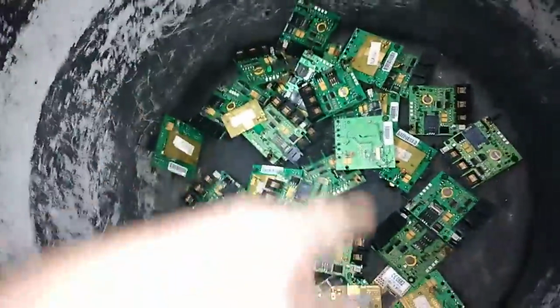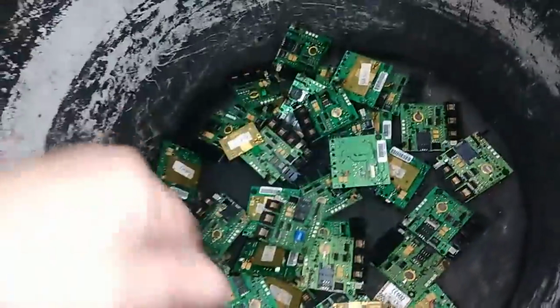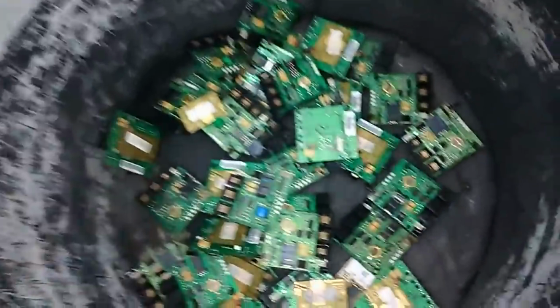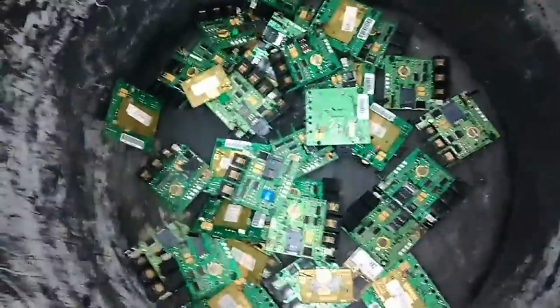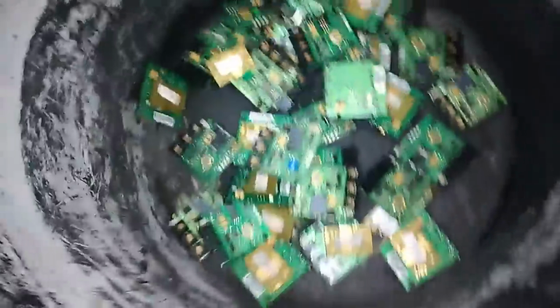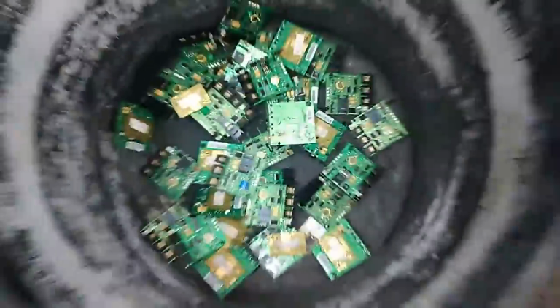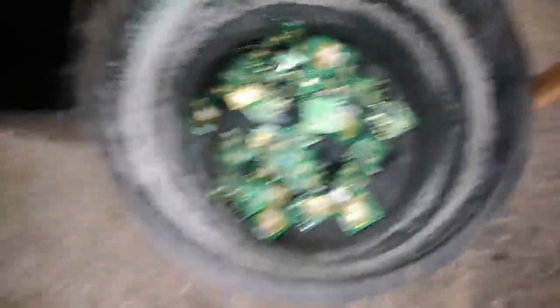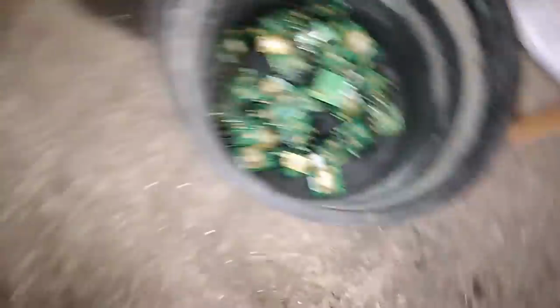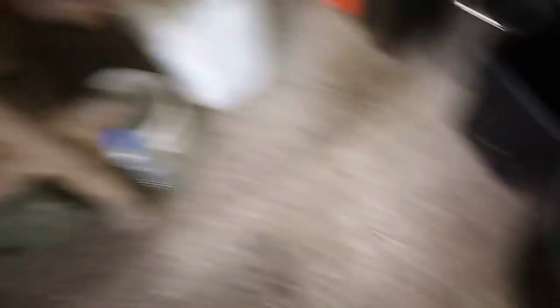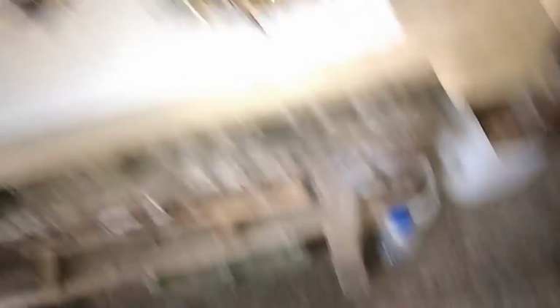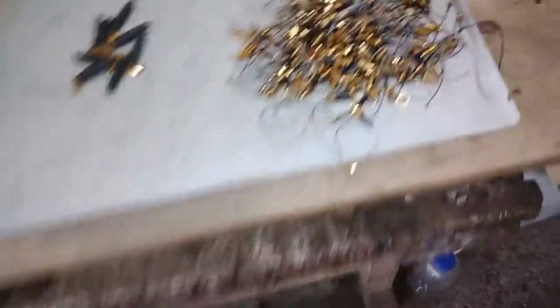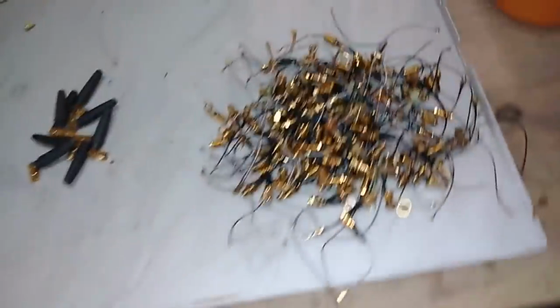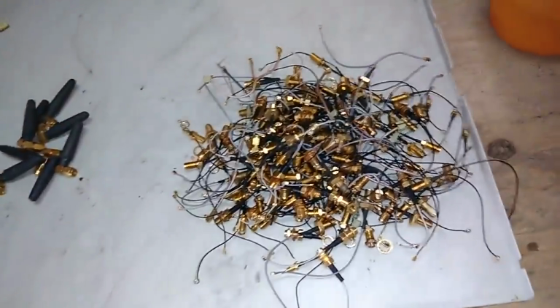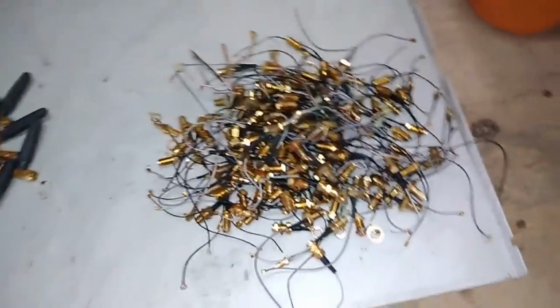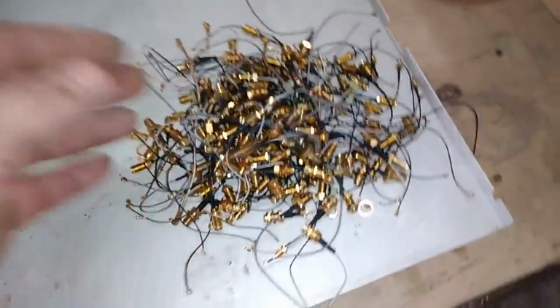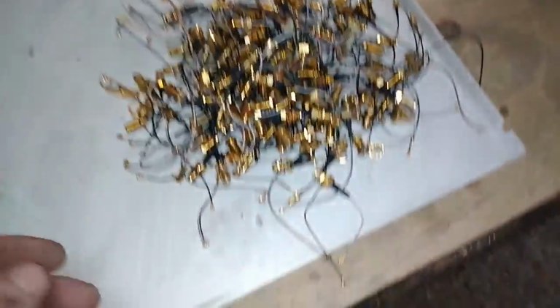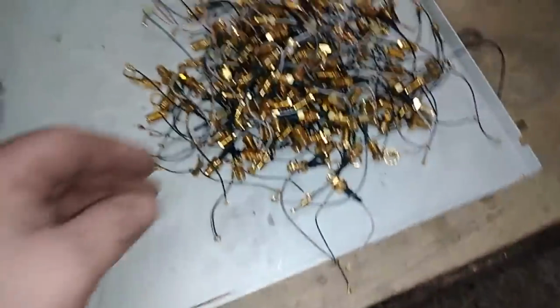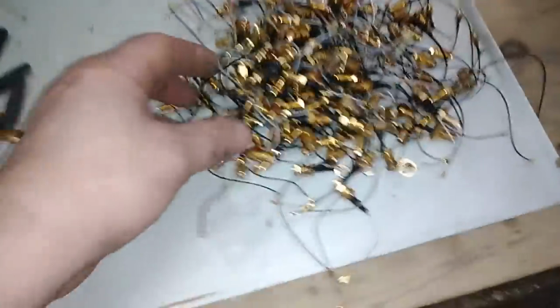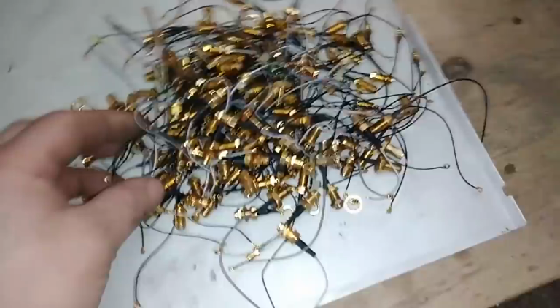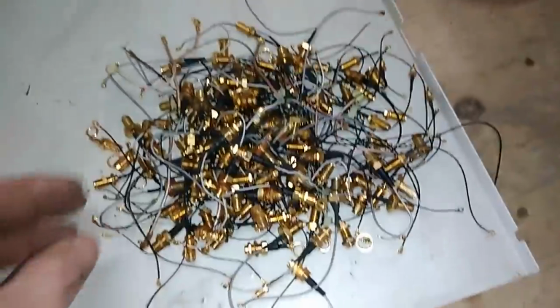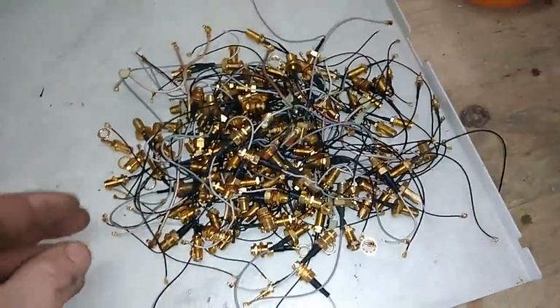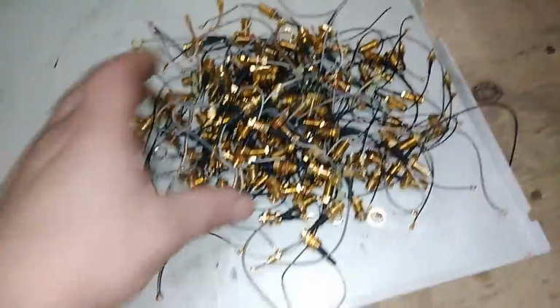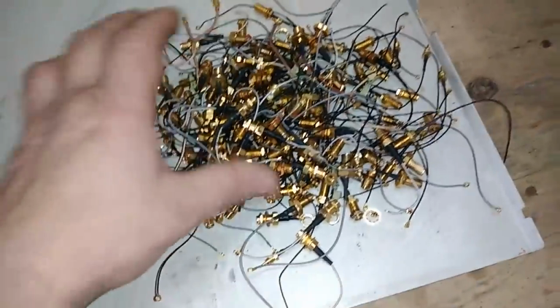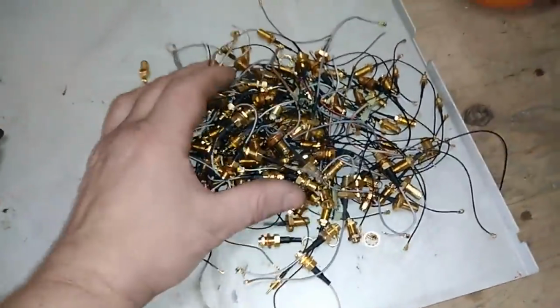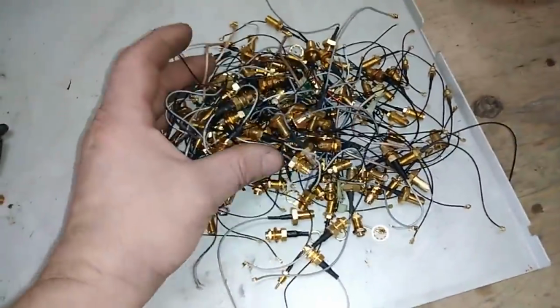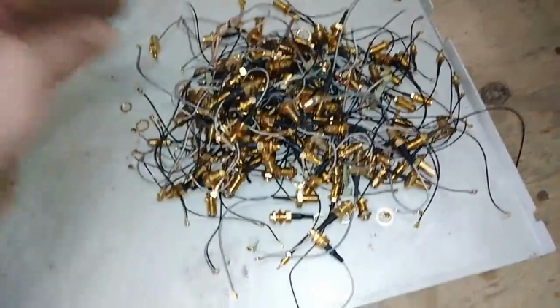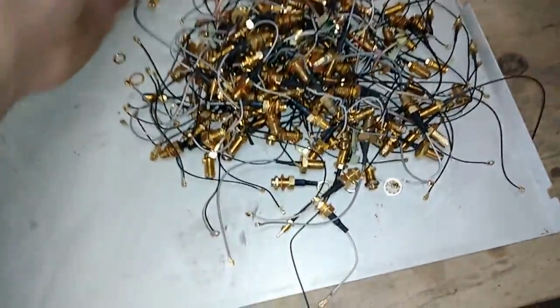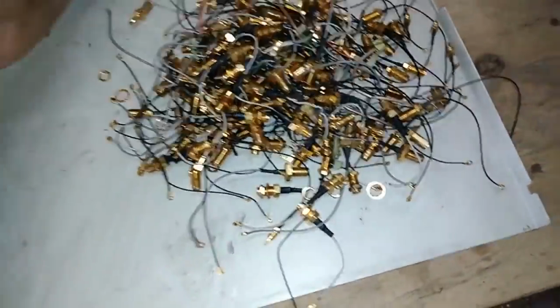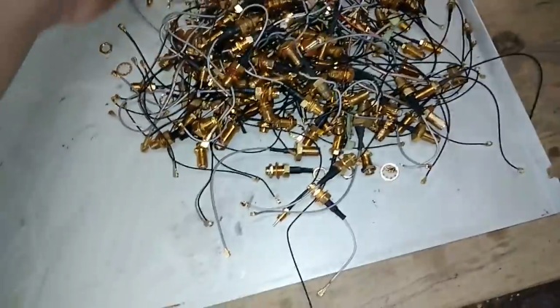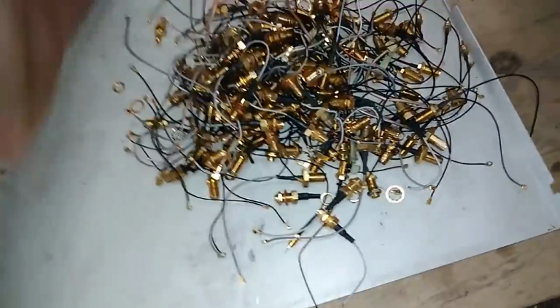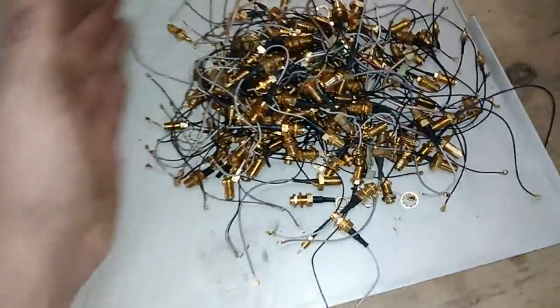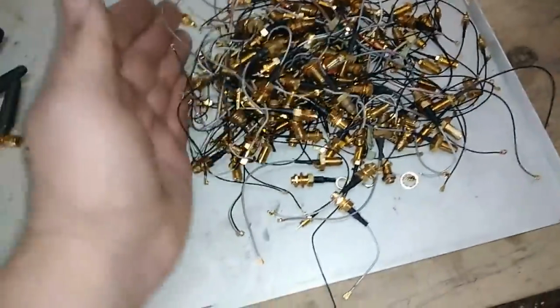And this is a little bonus — you see, all these connectors, already in the box.